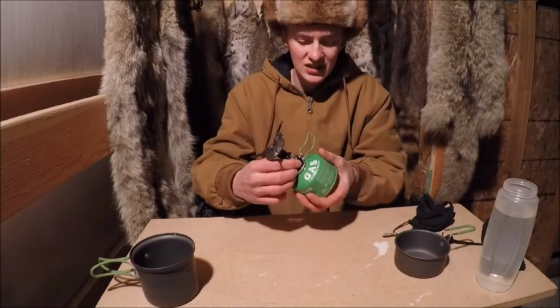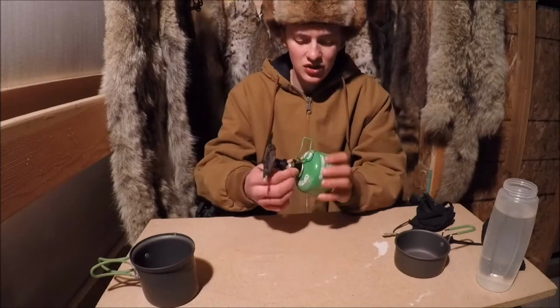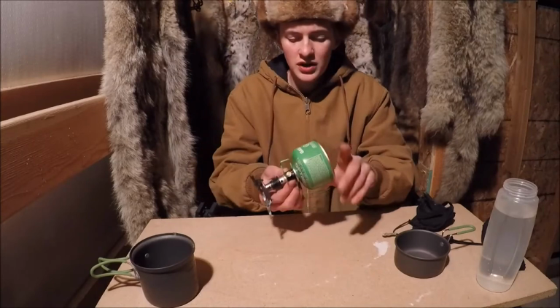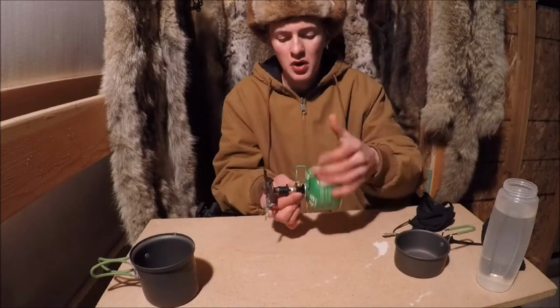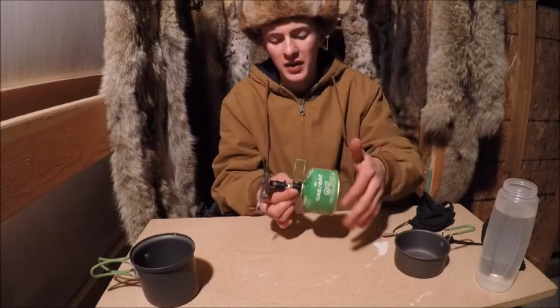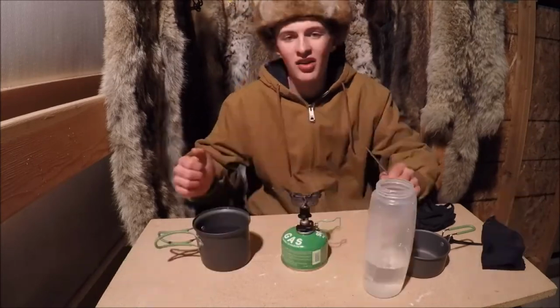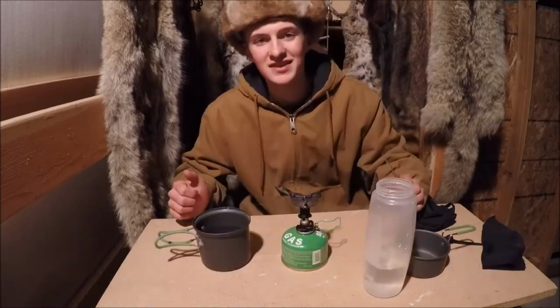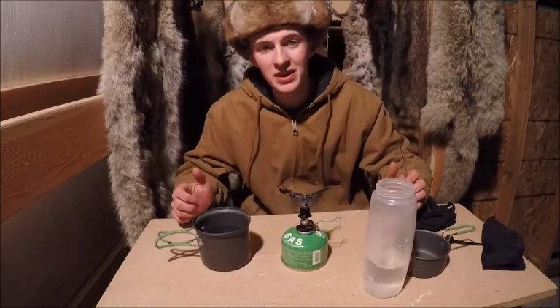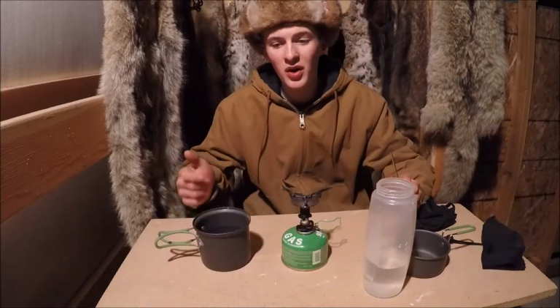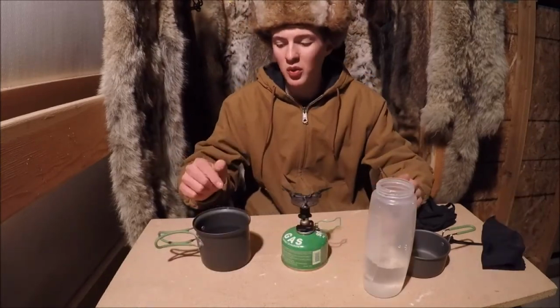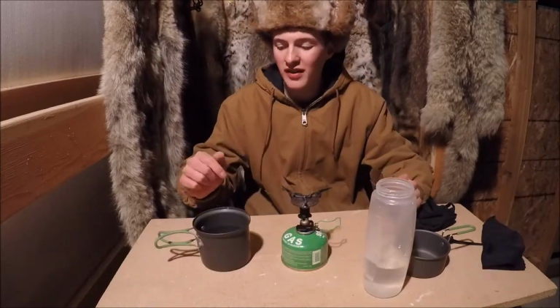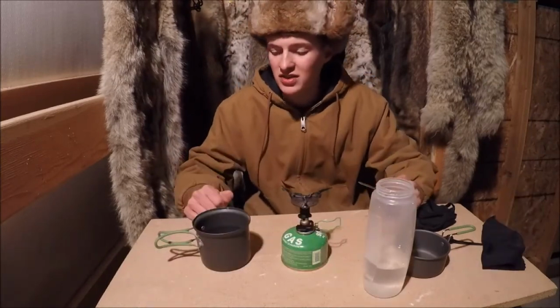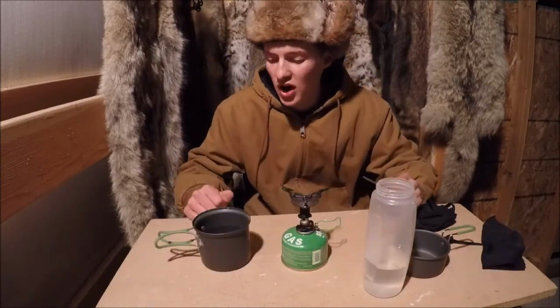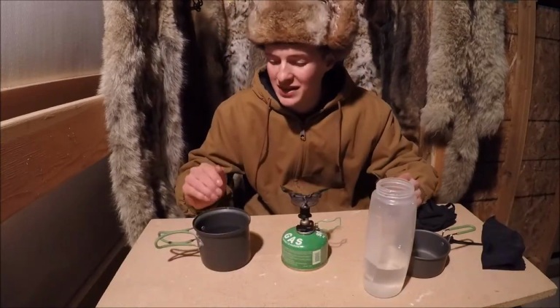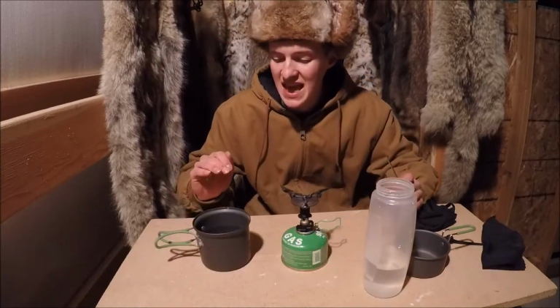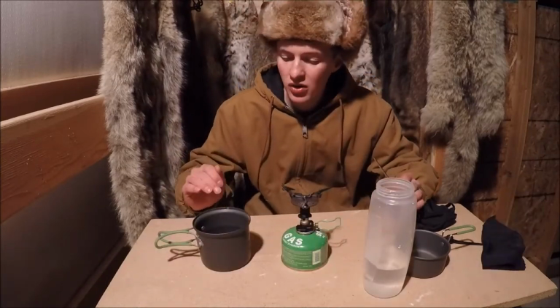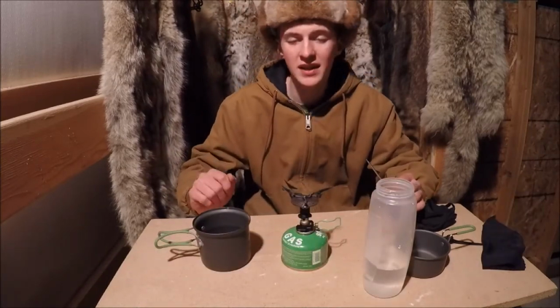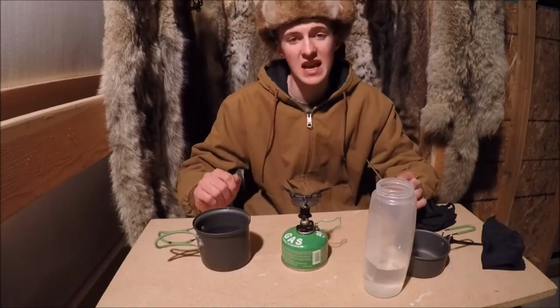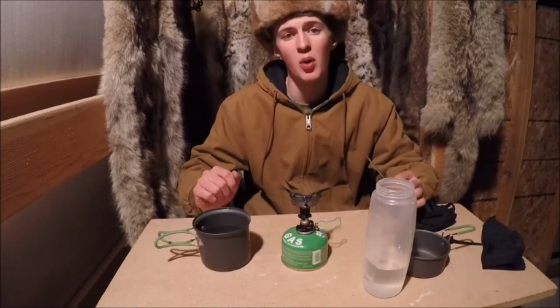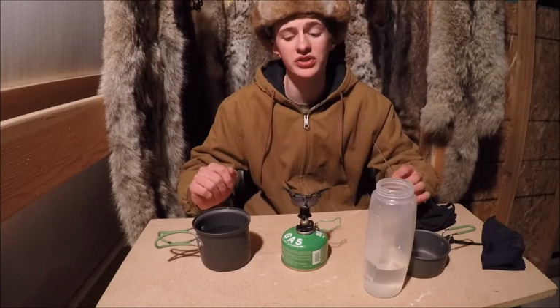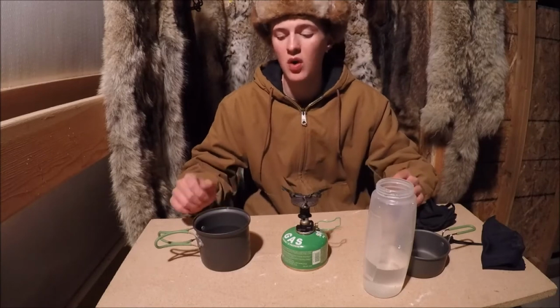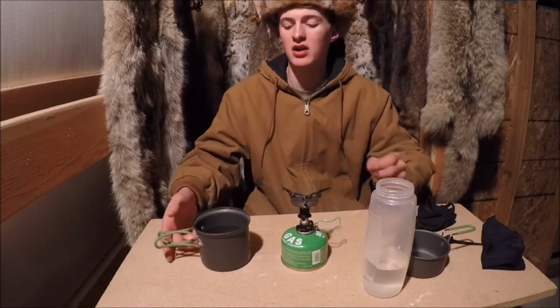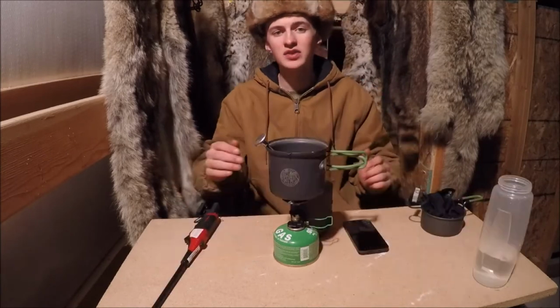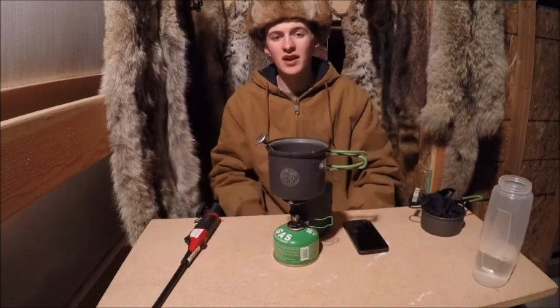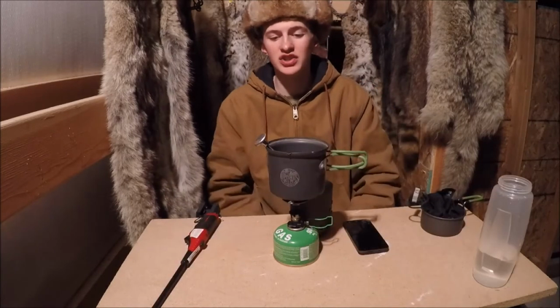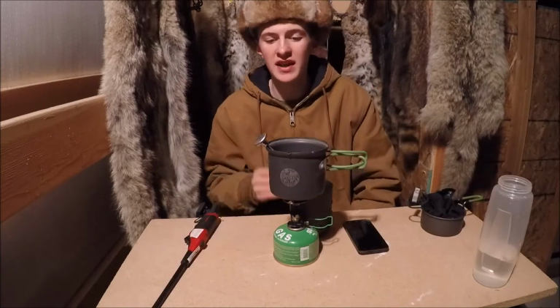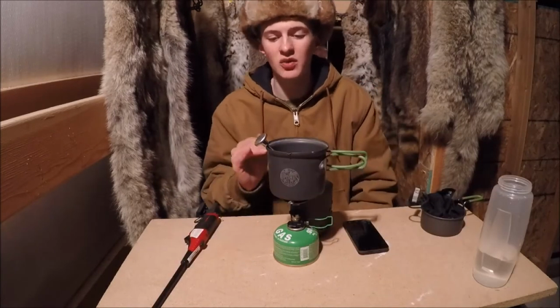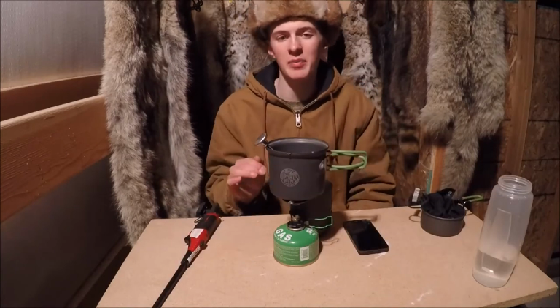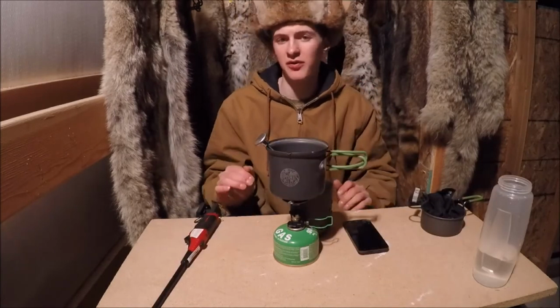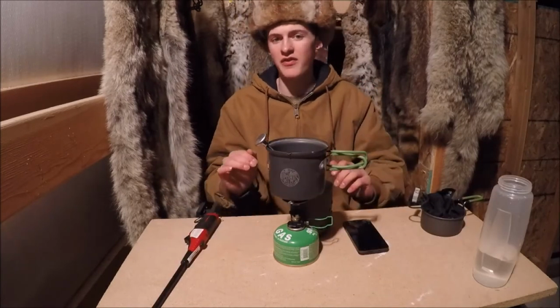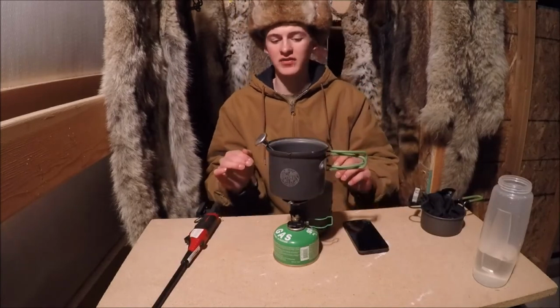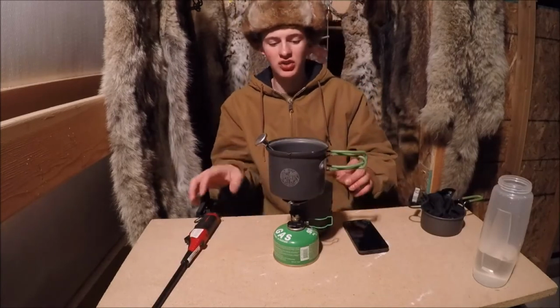You screw on your propane. I'm going to boil 12 ounces of water and see how quickly it boils. This water is starting out at a whopping 45 degrees.